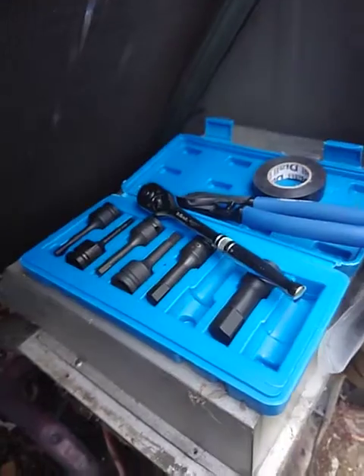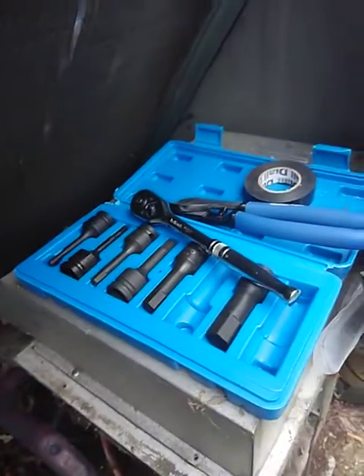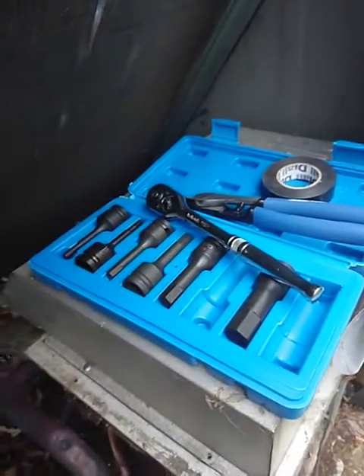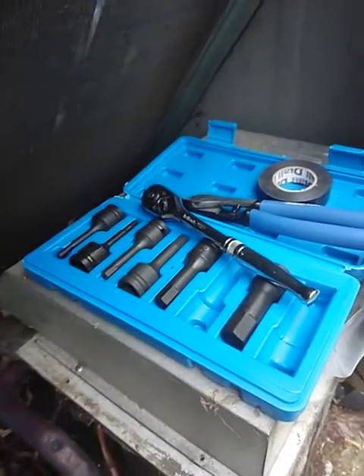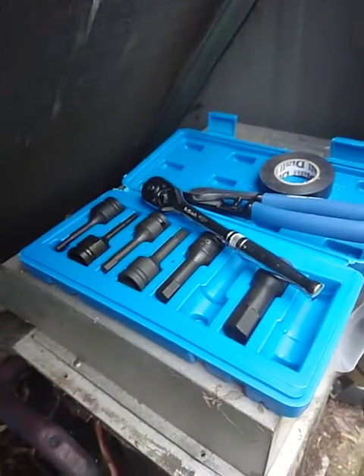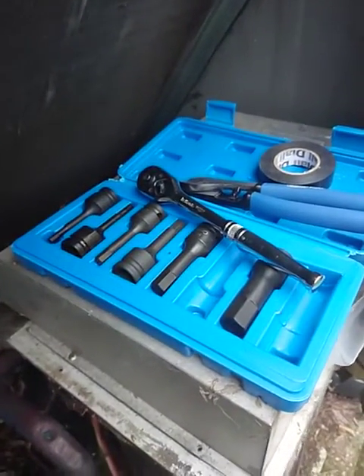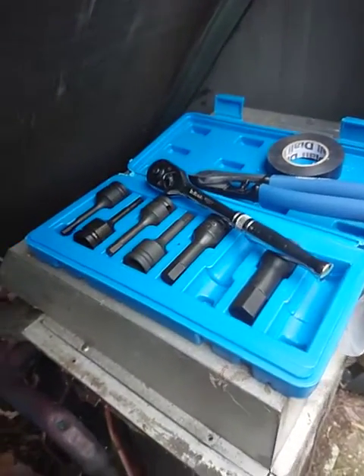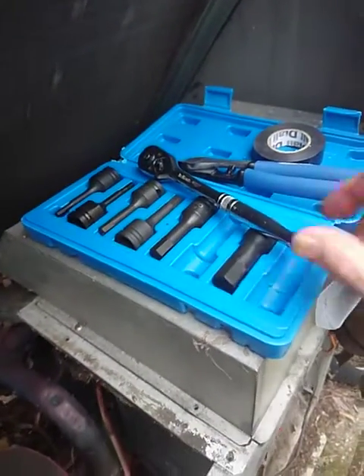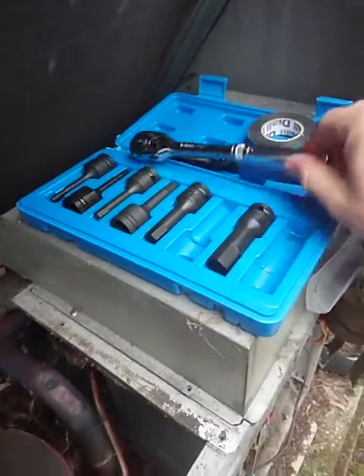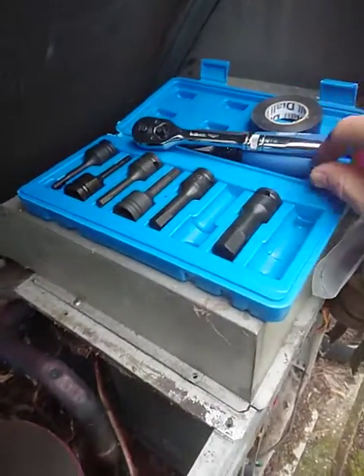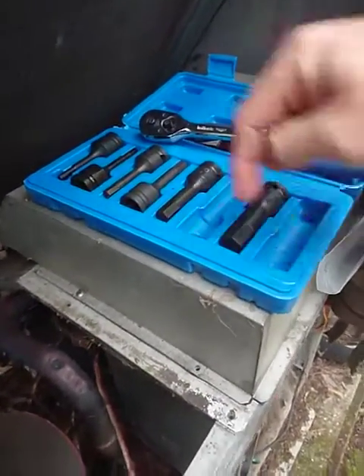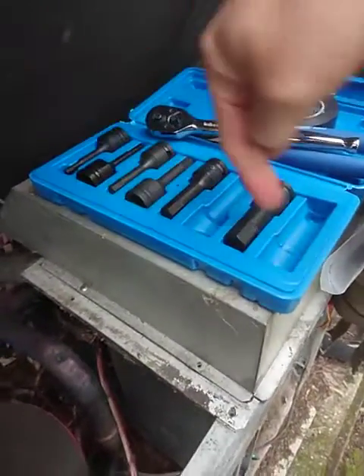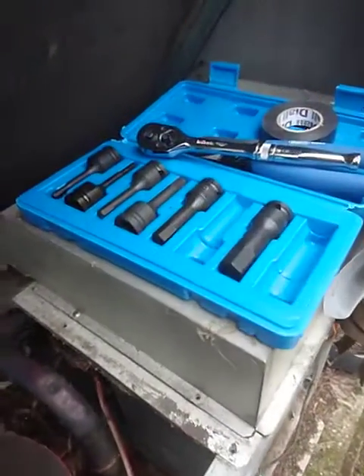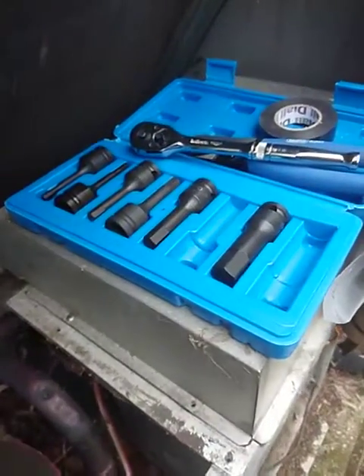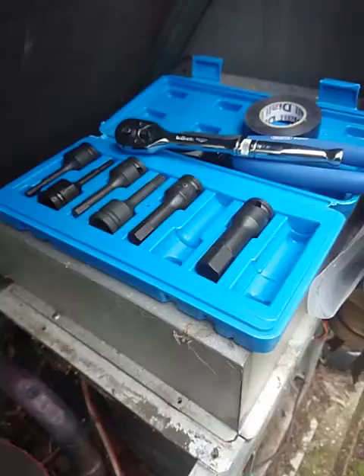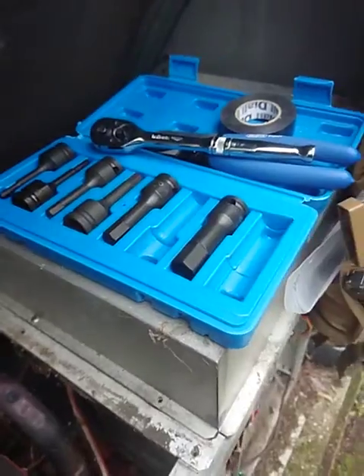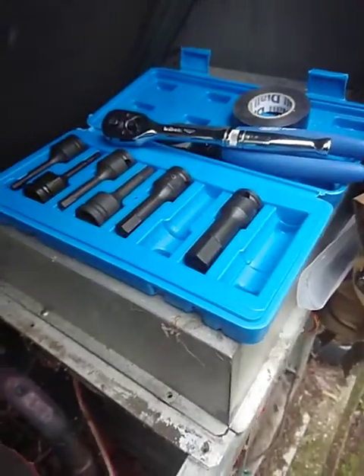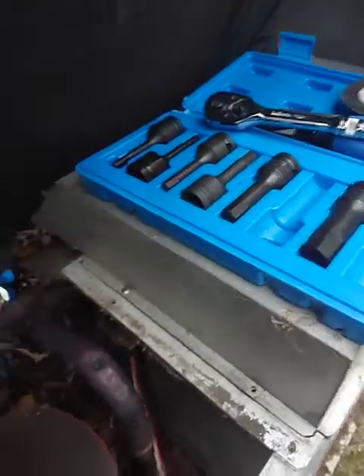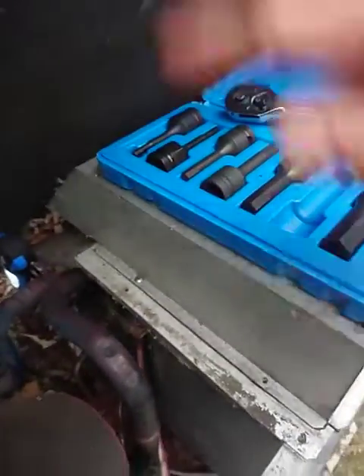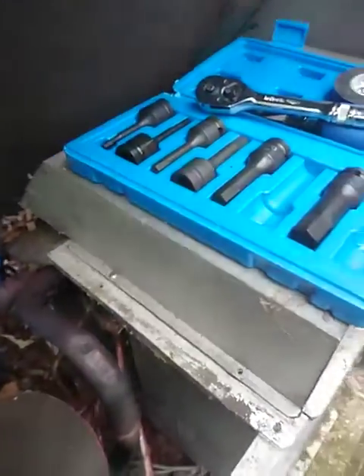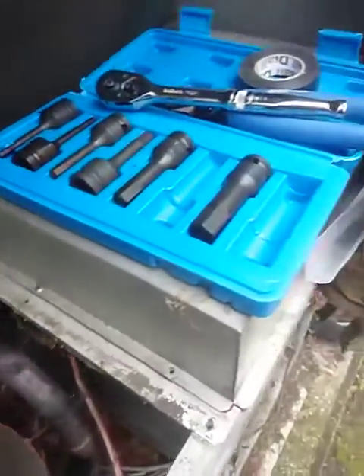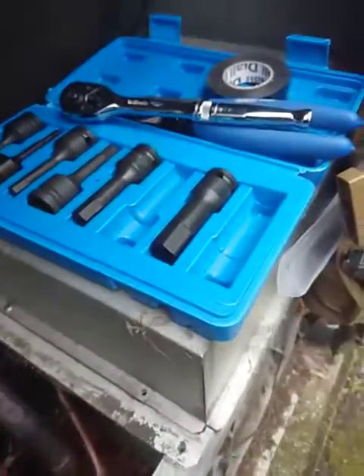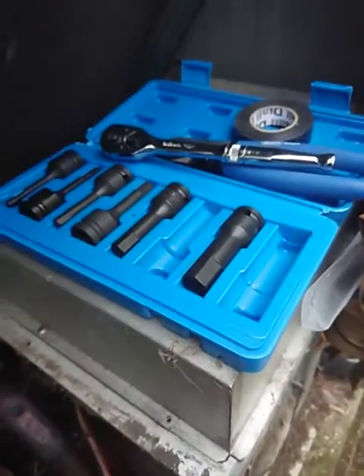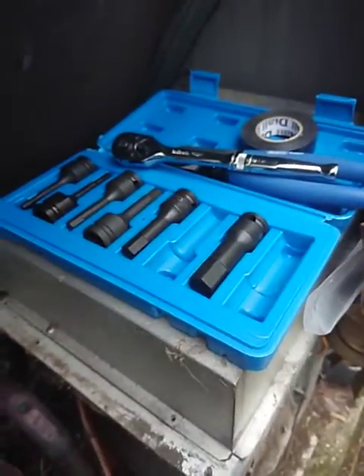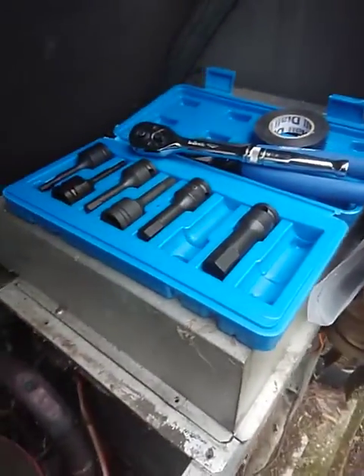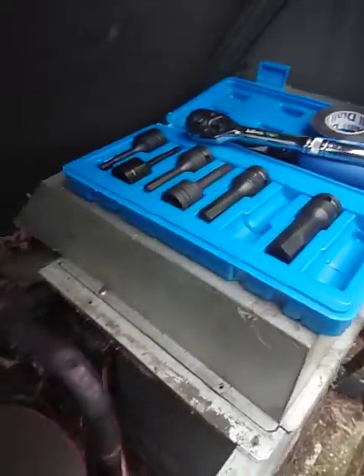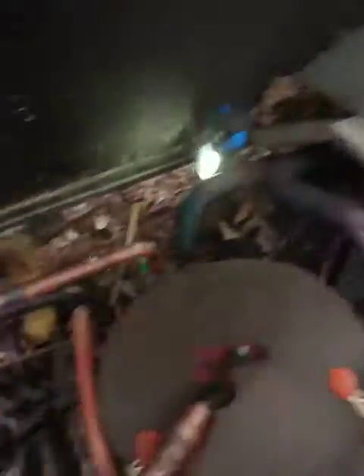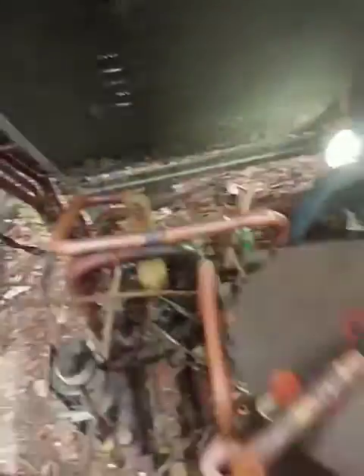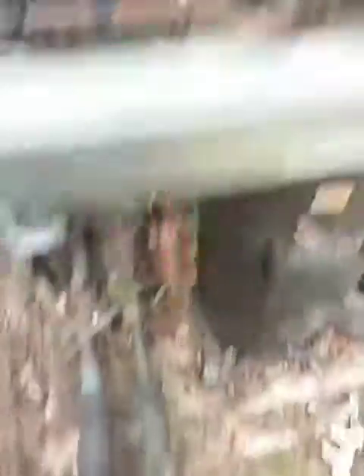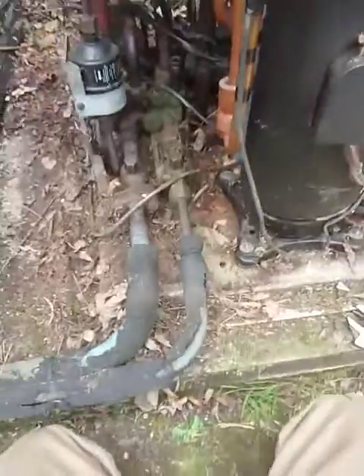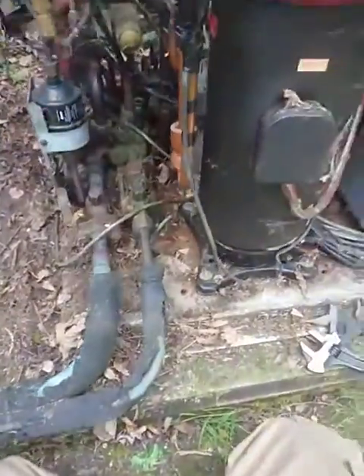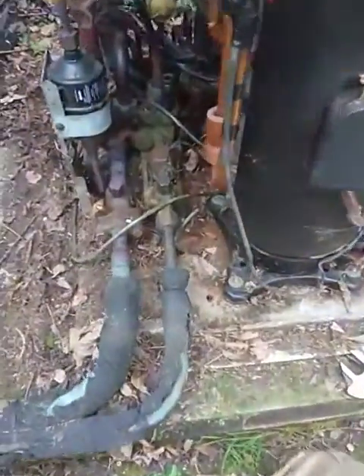I Googled sump sockets and I came up with a full set of about eight sockets from whatever size up to 19mm, which are the sizes that I need, and they were with me within the week.